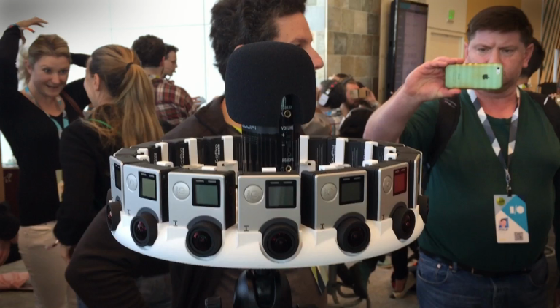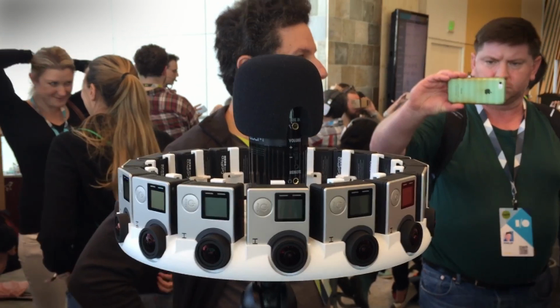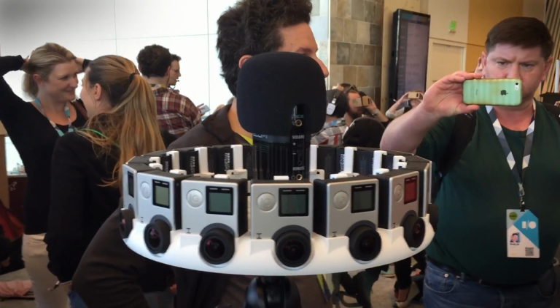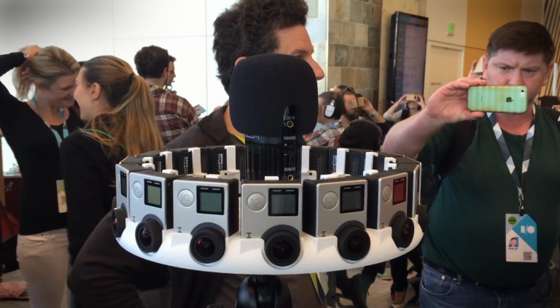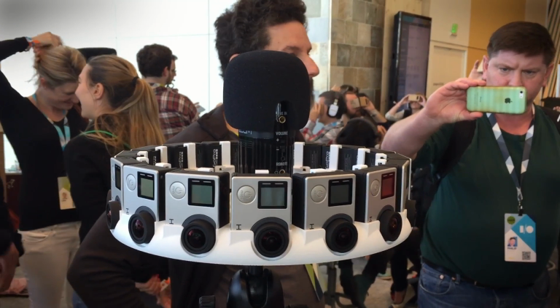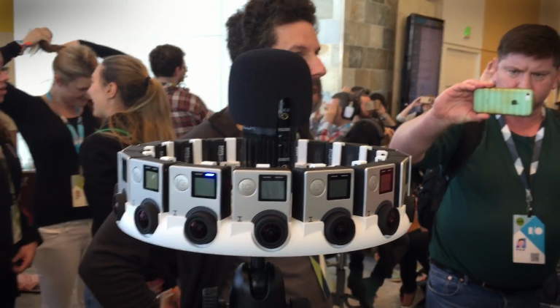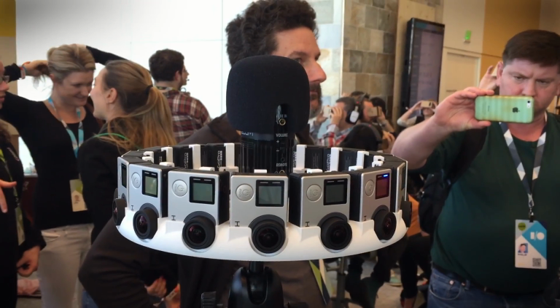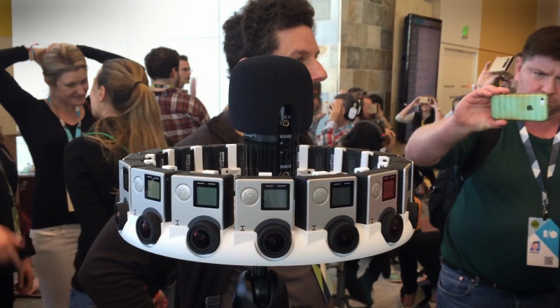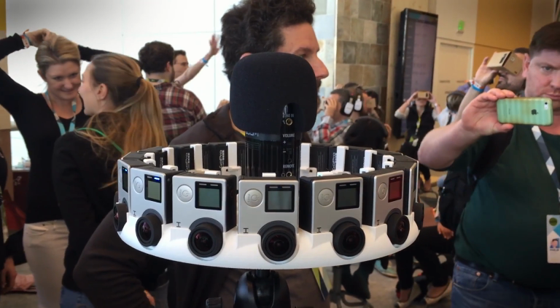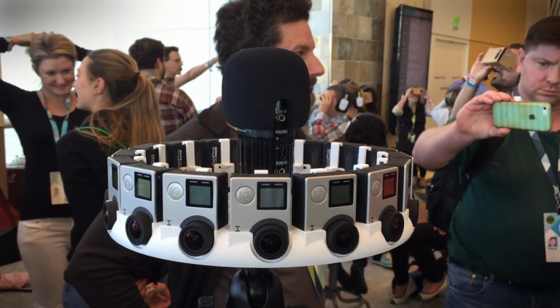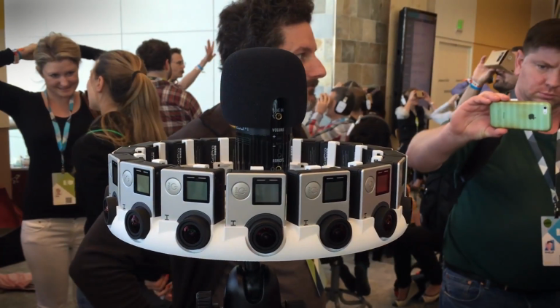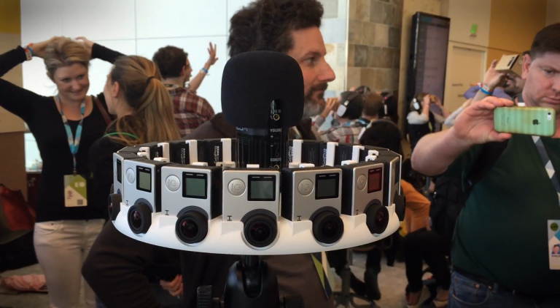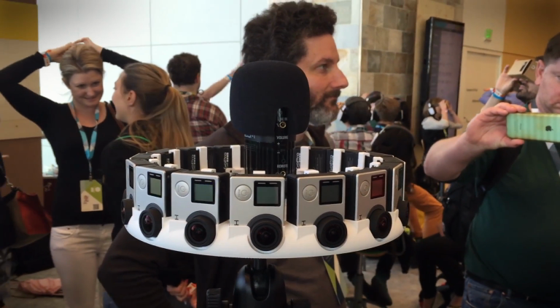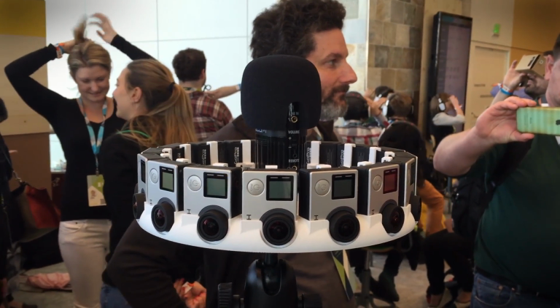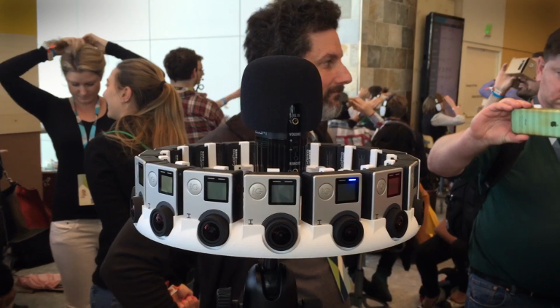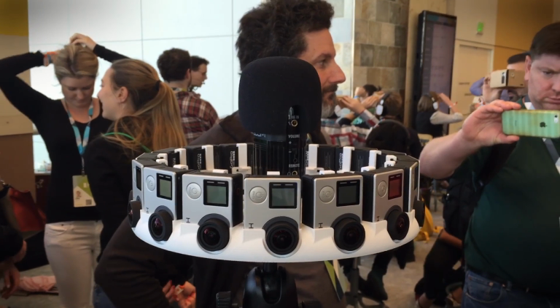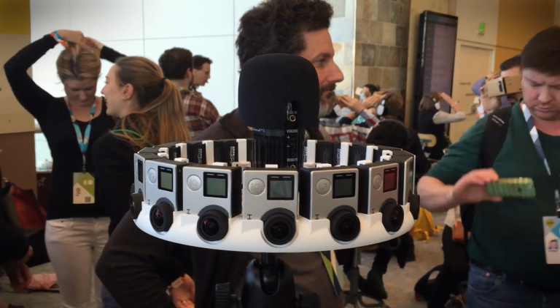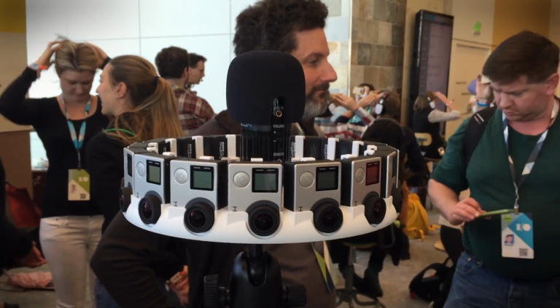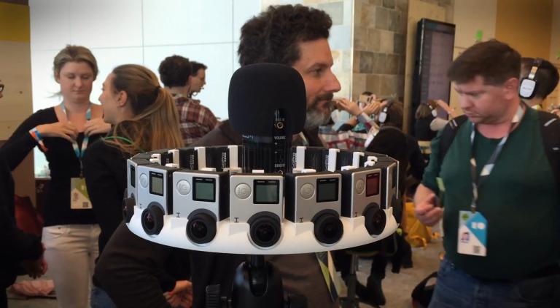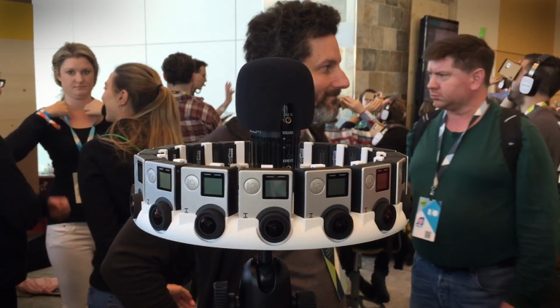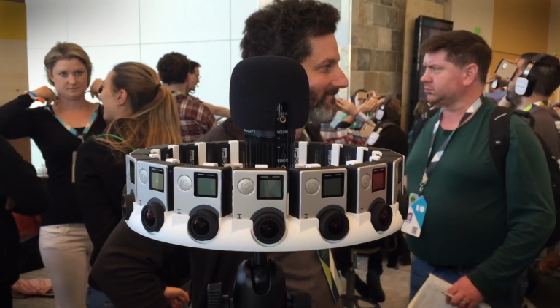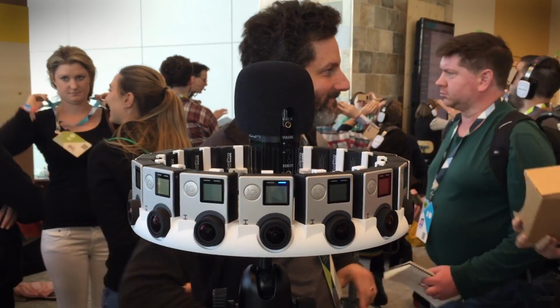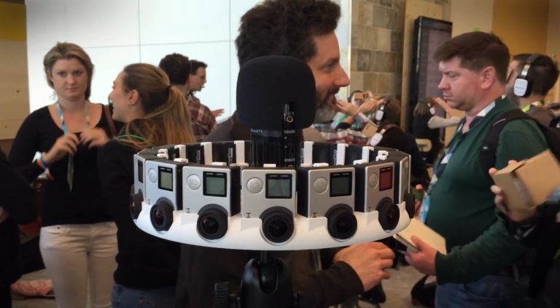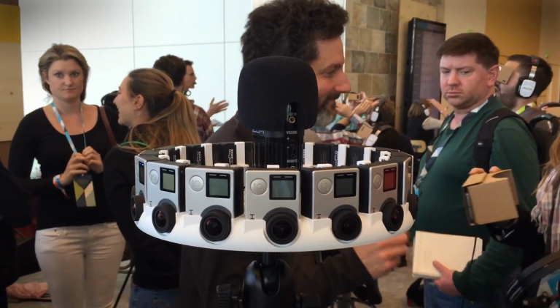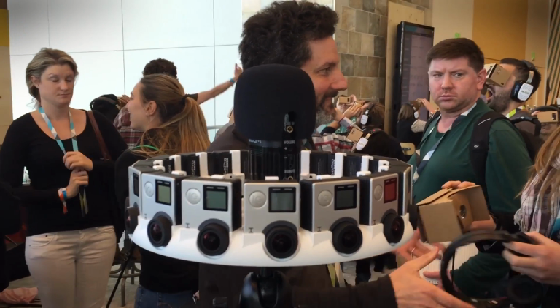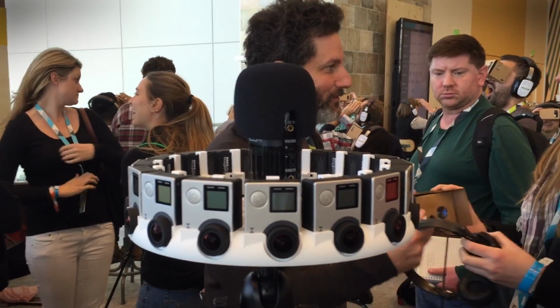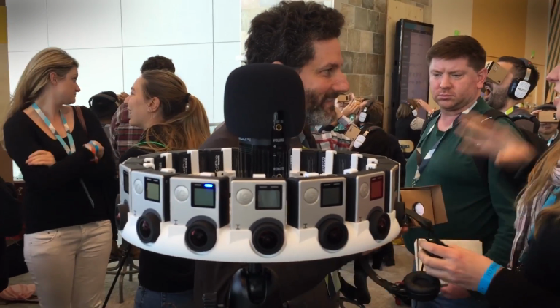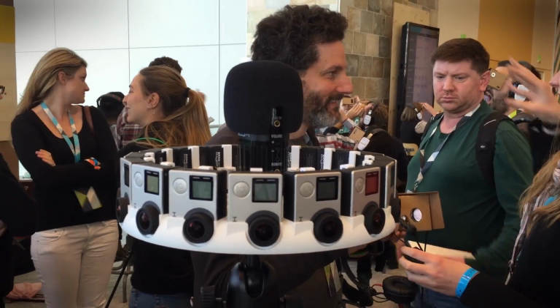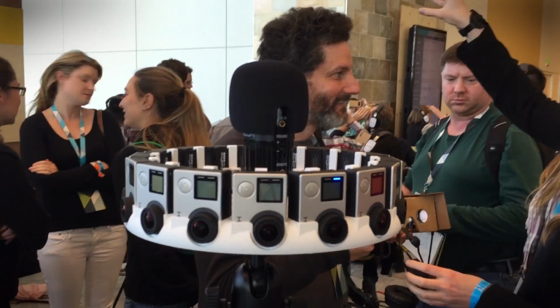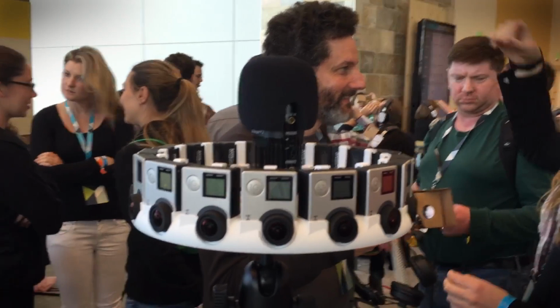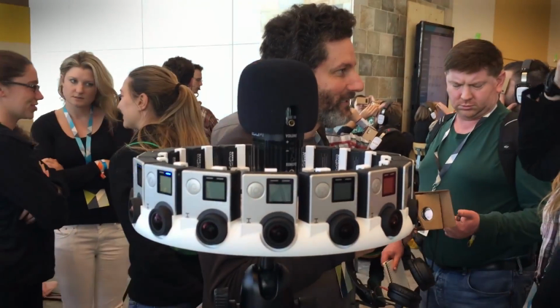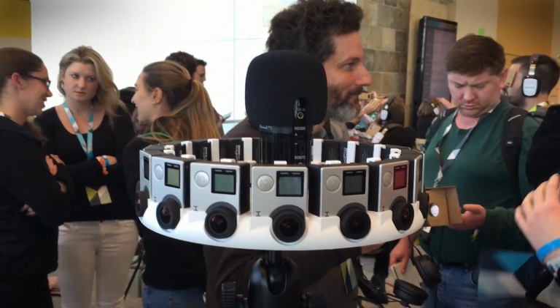You guys have seen what it takes to shoot 3D video — that's basically just a camcorder with two lenses. You've seen what it takes to shoot panoramic video, which is one camcorder with a crazy looking lens. And this is what it takes to actually shoot 3D 360-degree video.